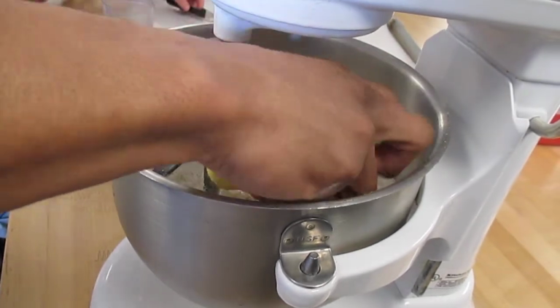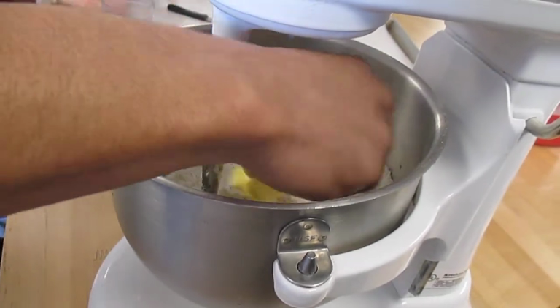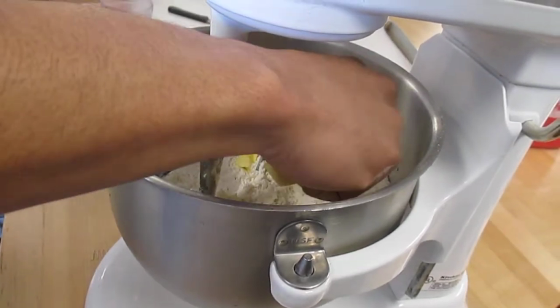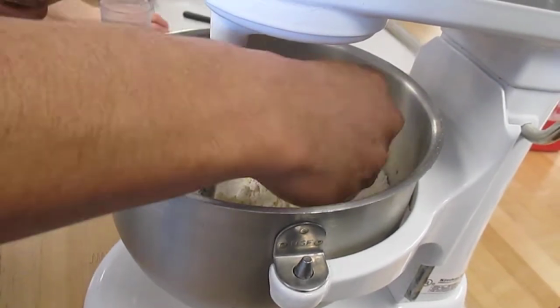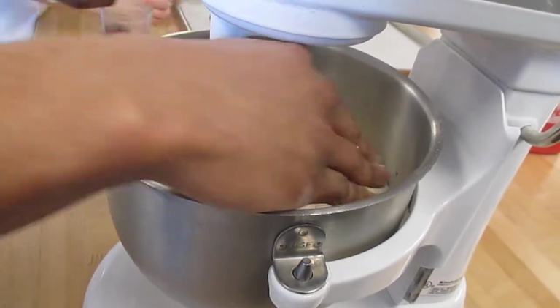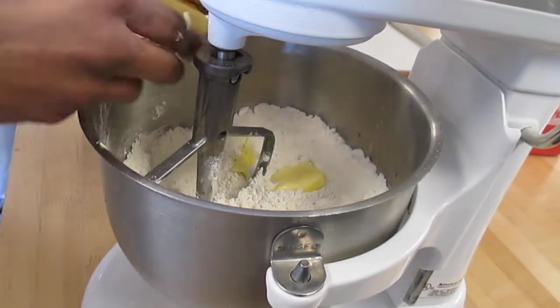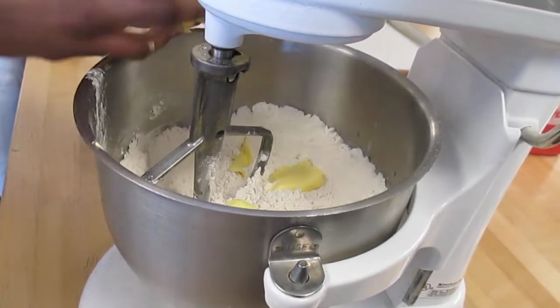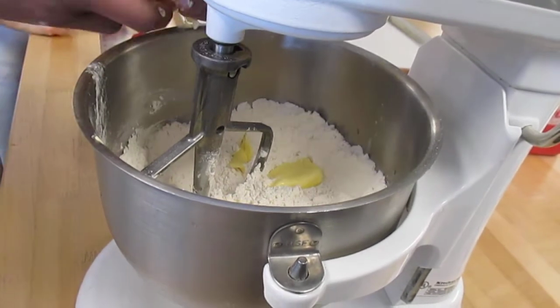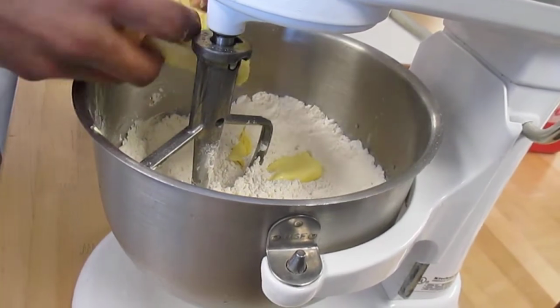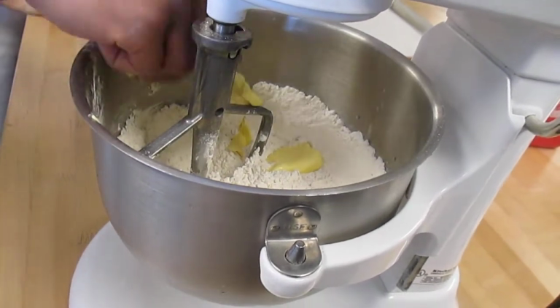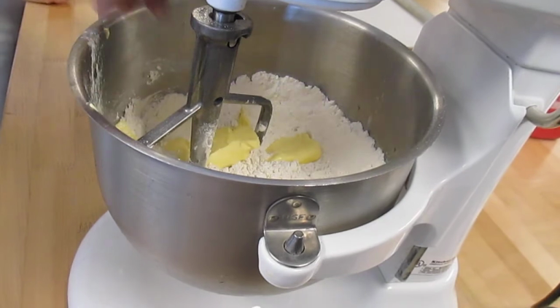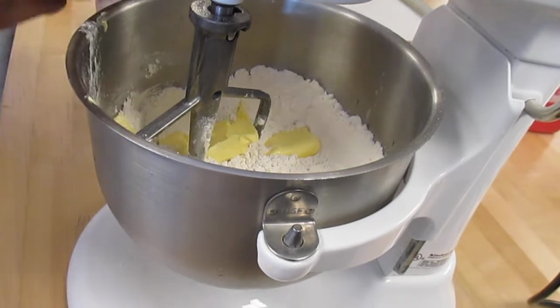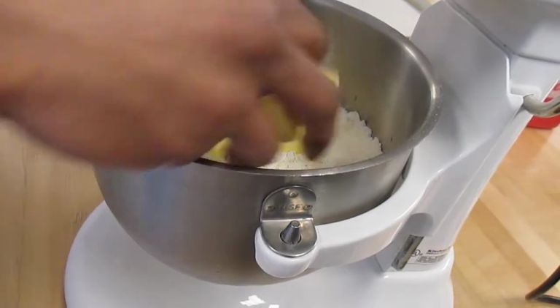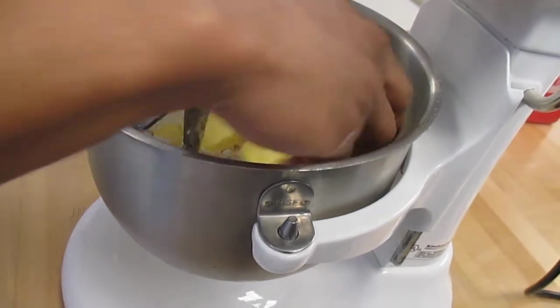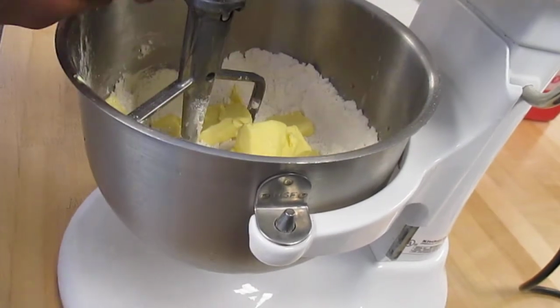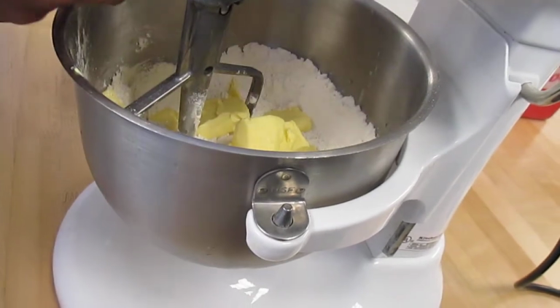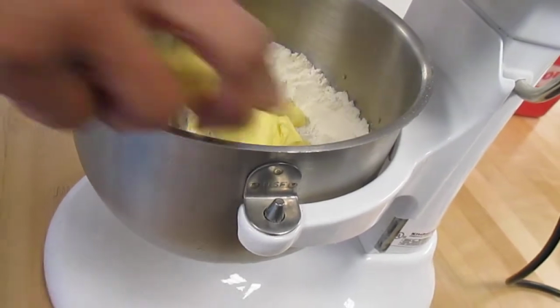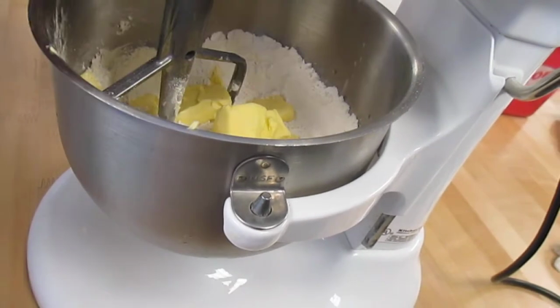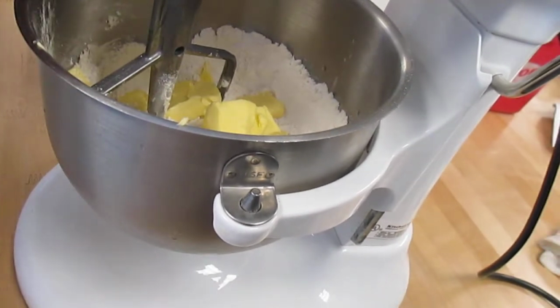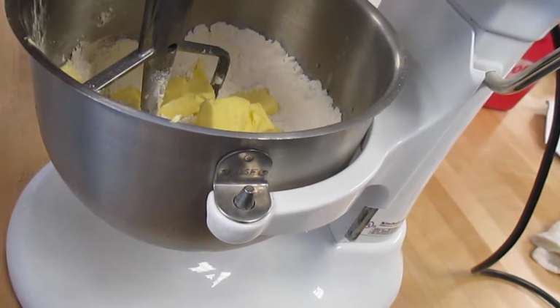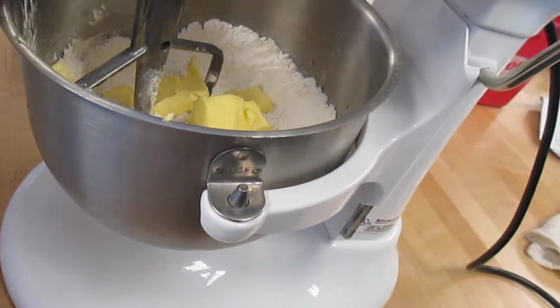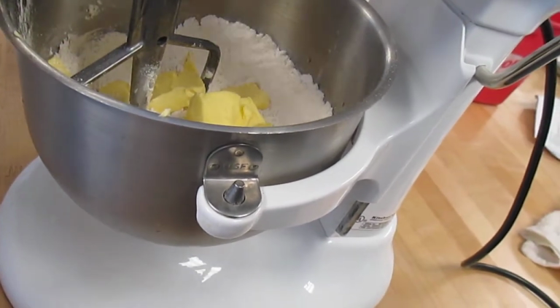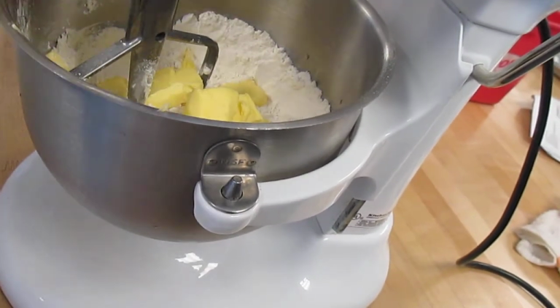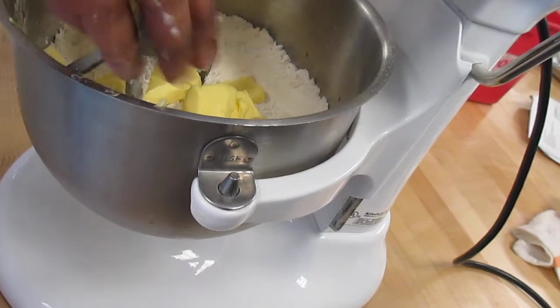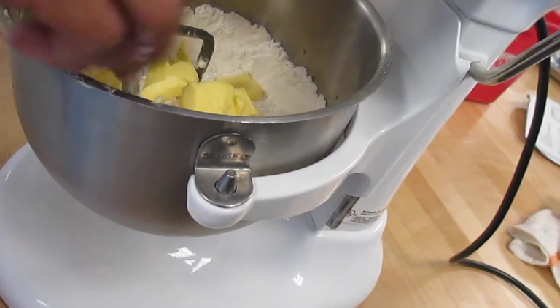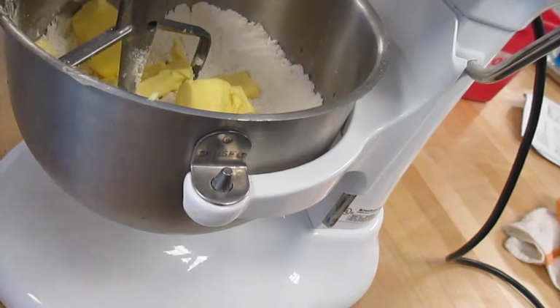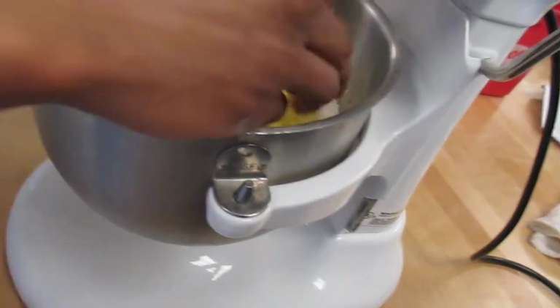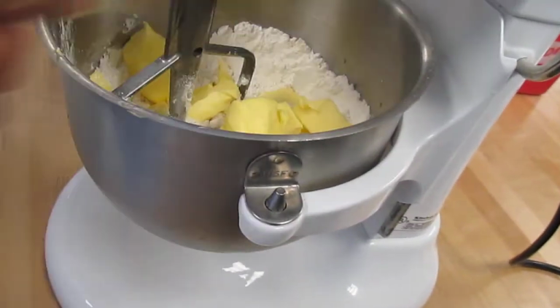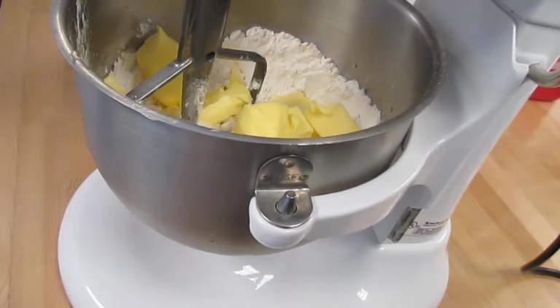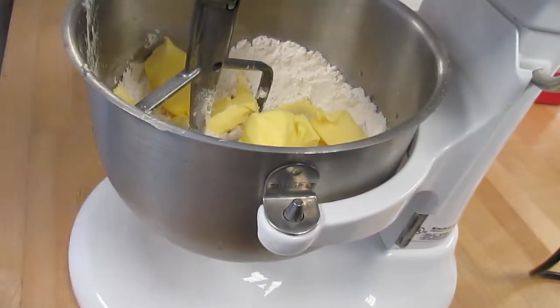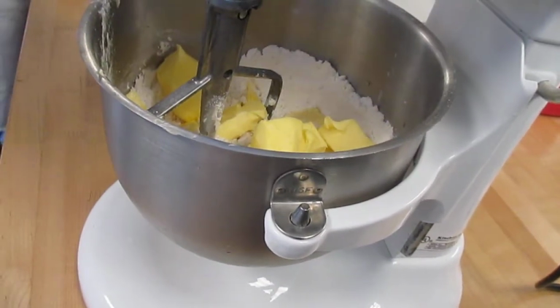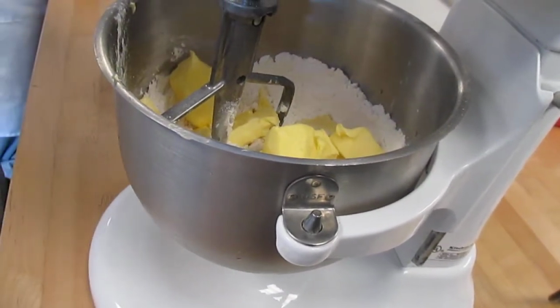So if you add it slowly — a little bit, little bit, little bit — then all of a sudden your first butter is melted out. So you have to add it all at once and take it to the consistency that you want.